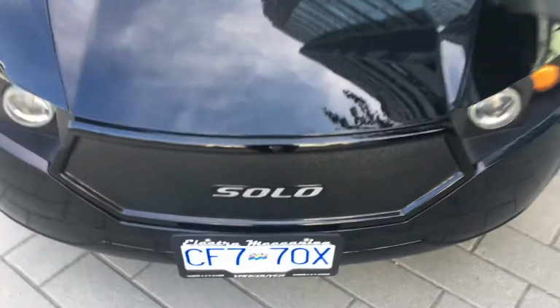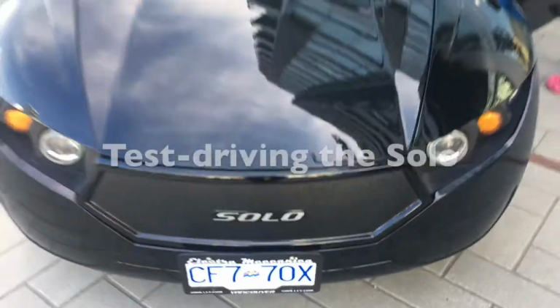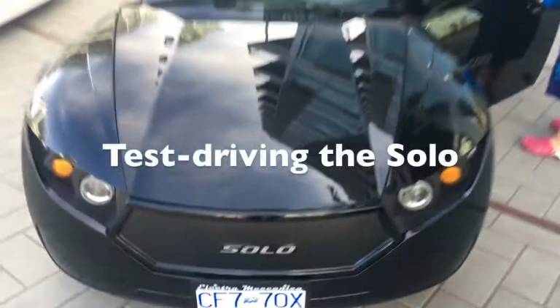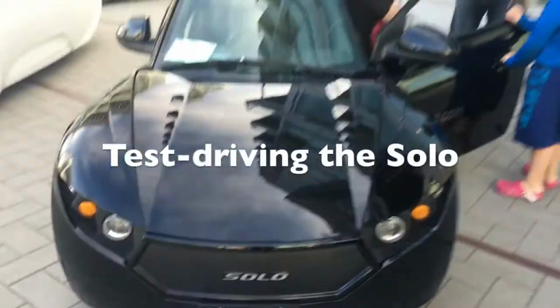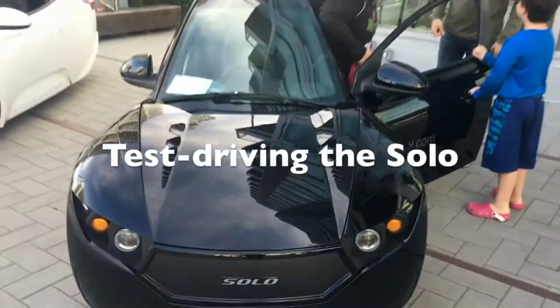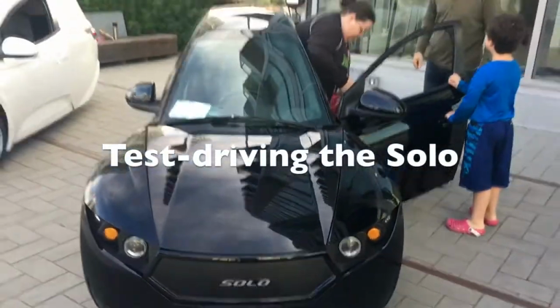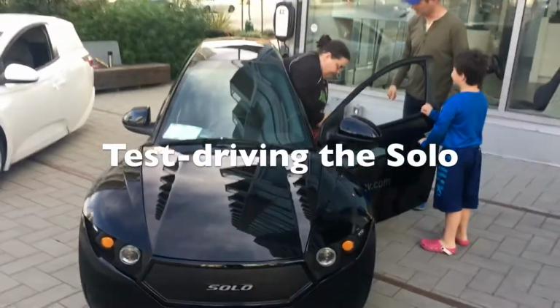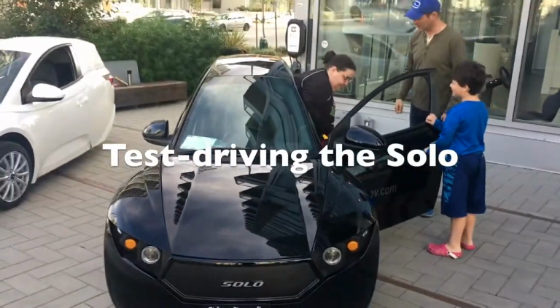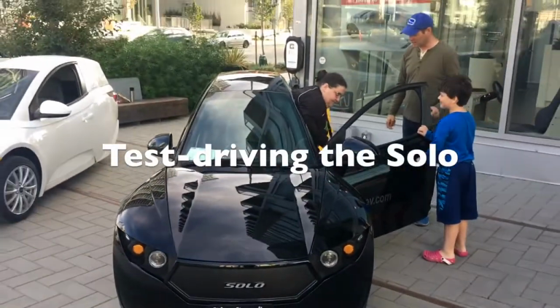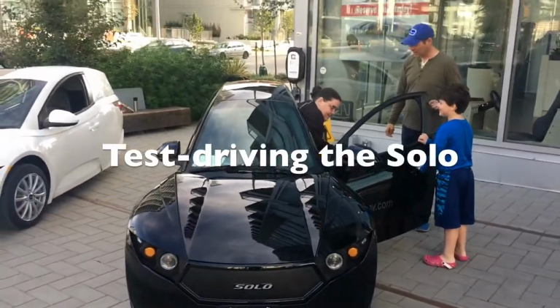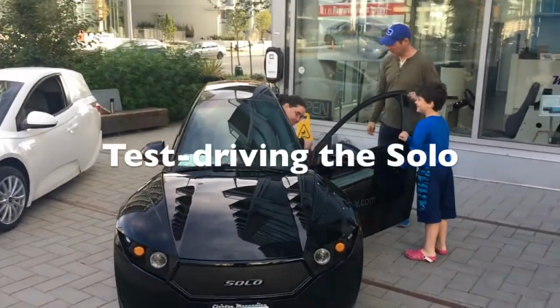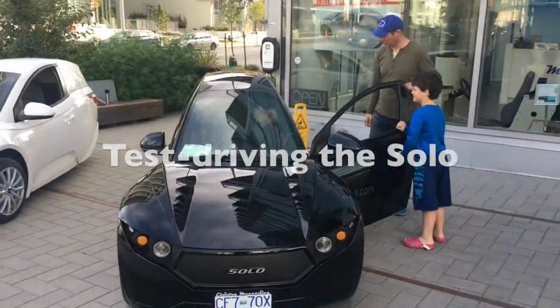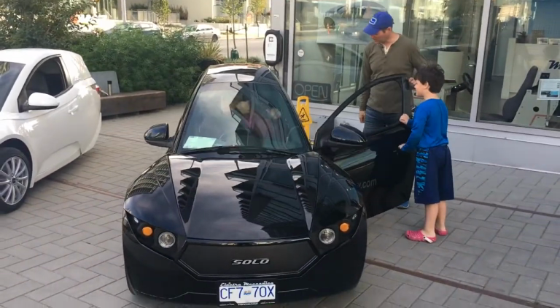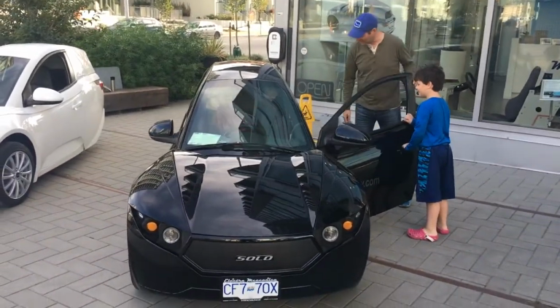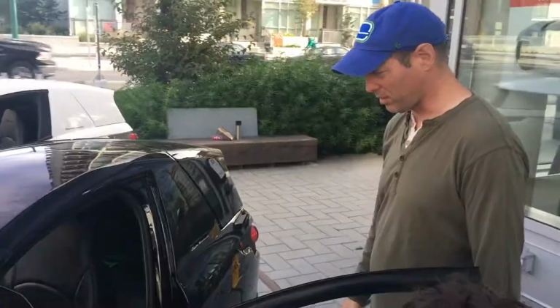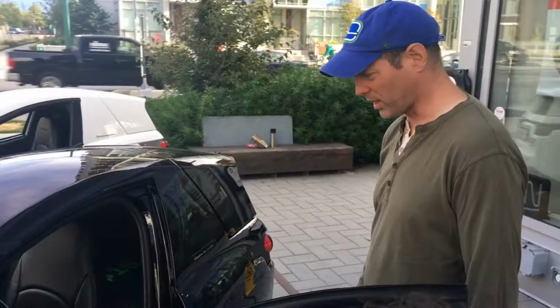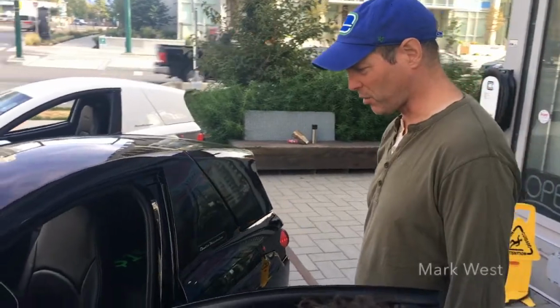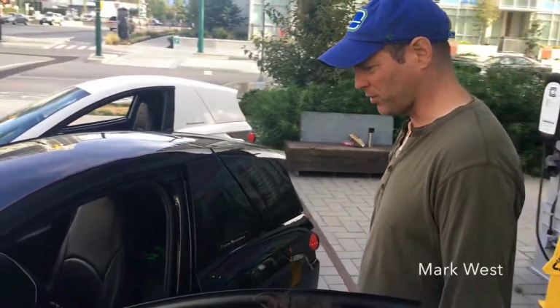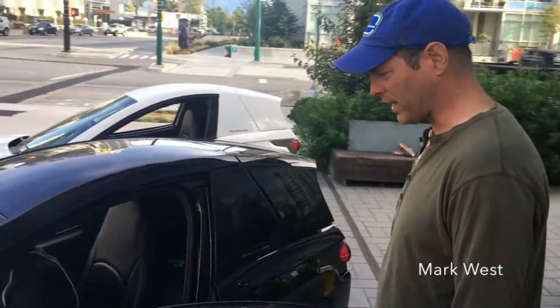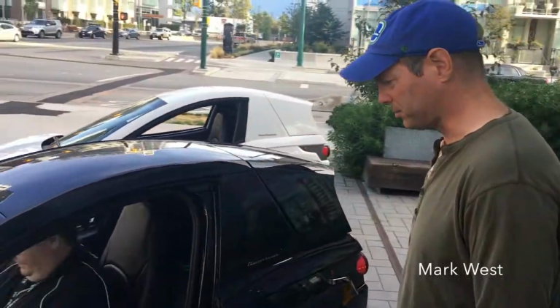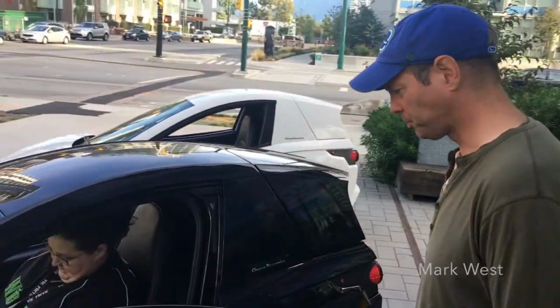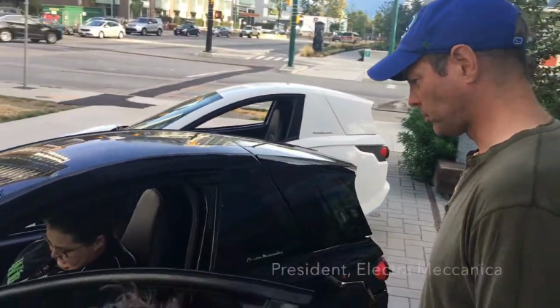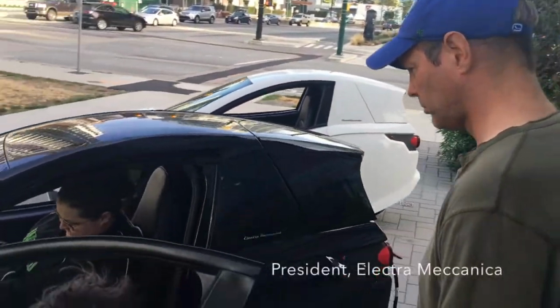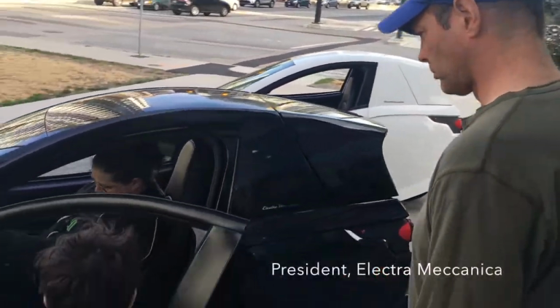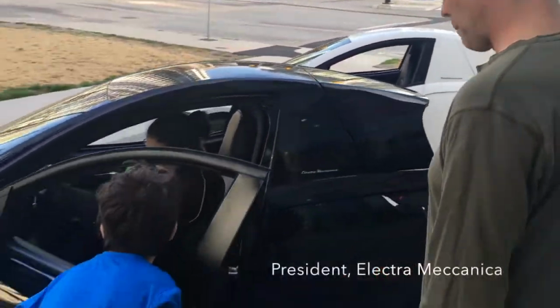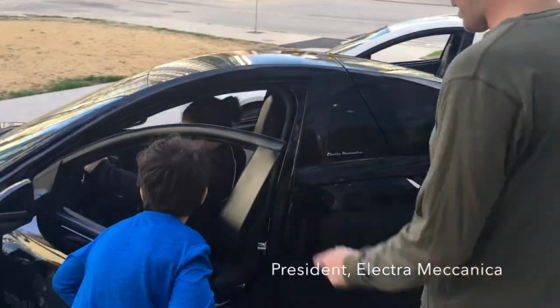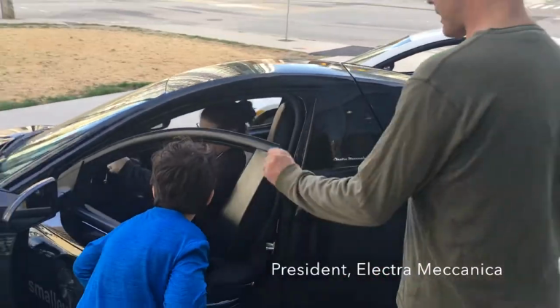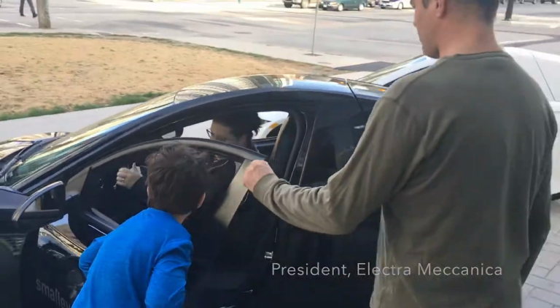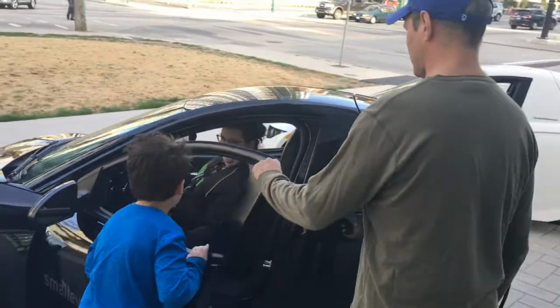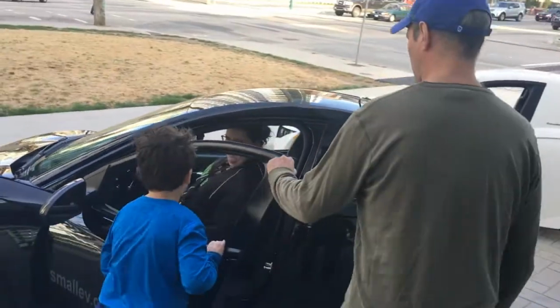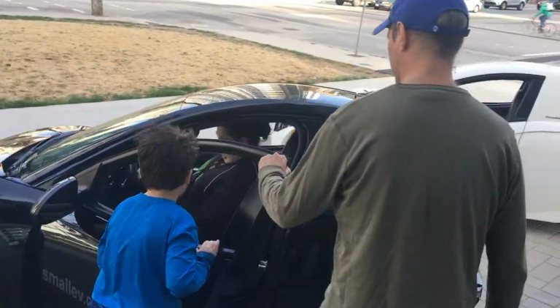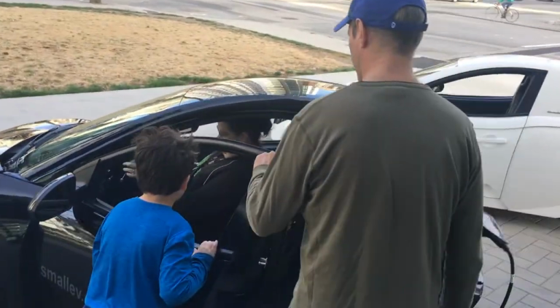Make yourself comfortable, whatever works for you. Should I close the door? Not yet — we need the door open for a bit.